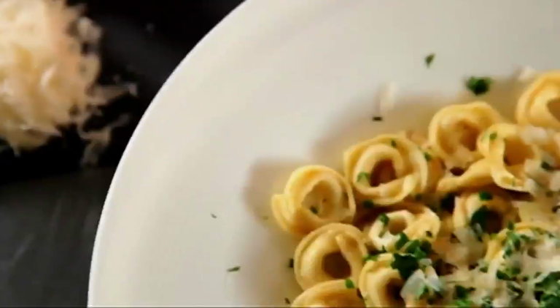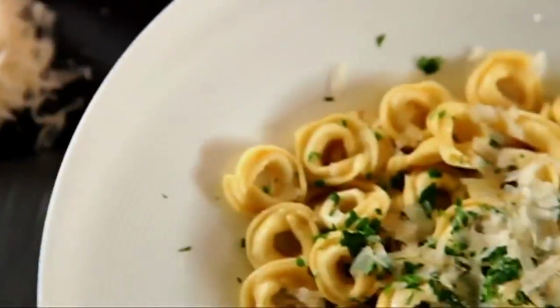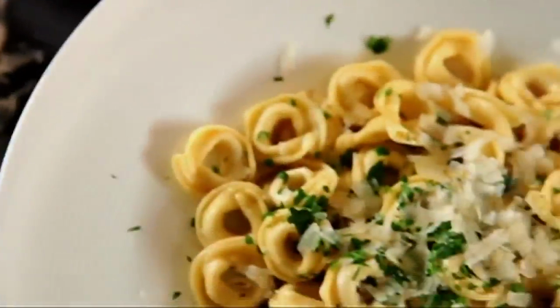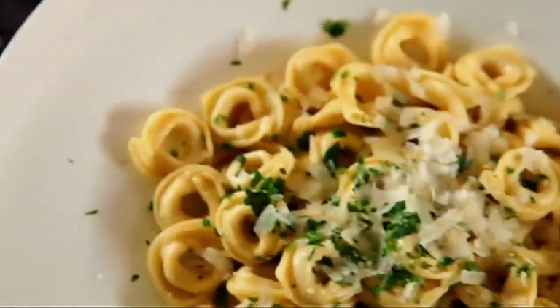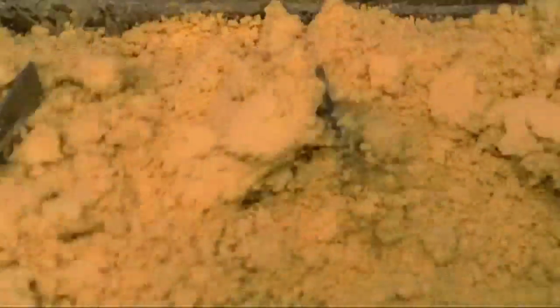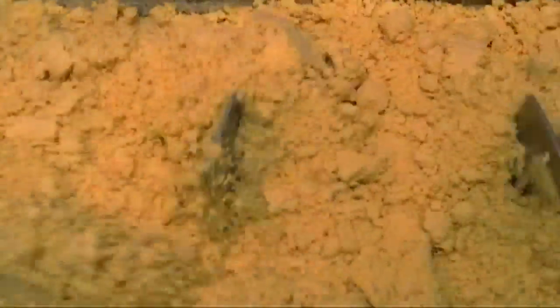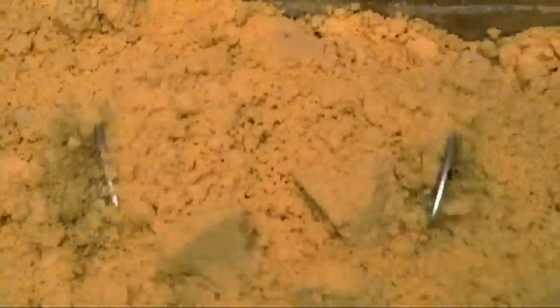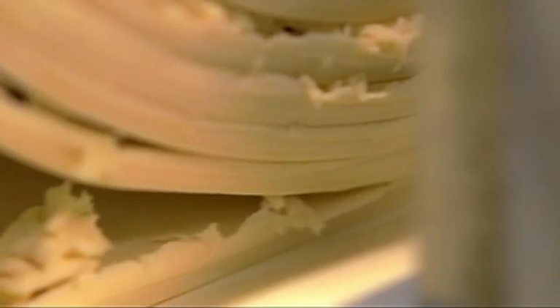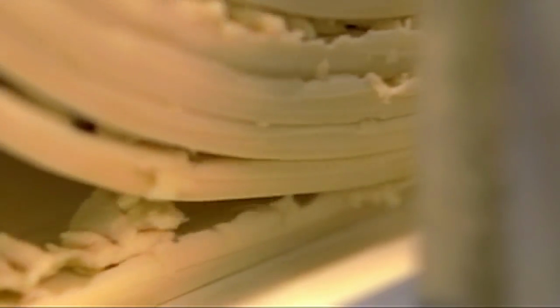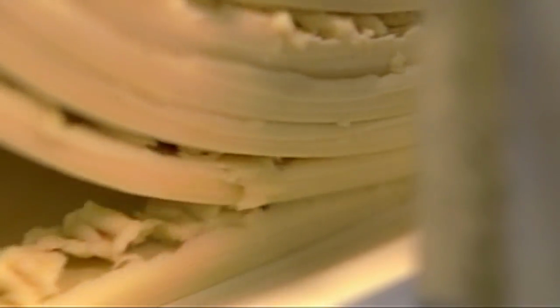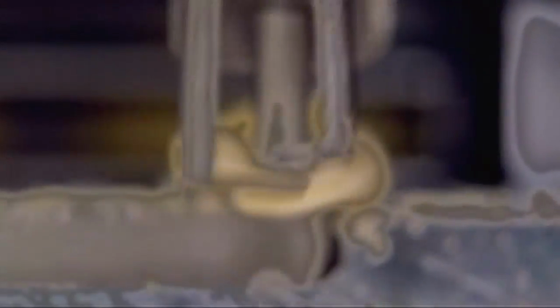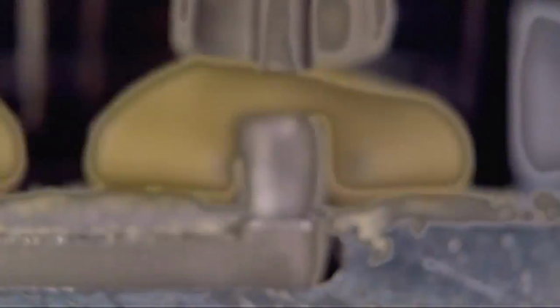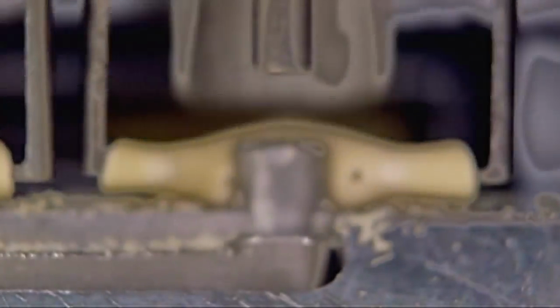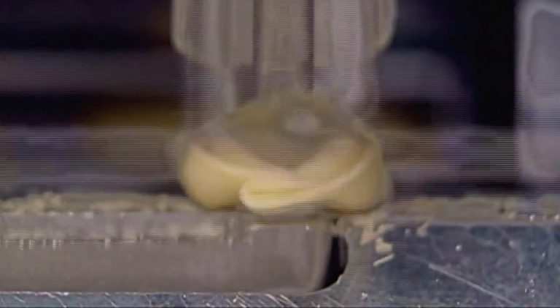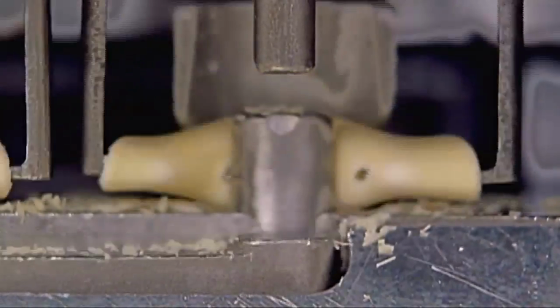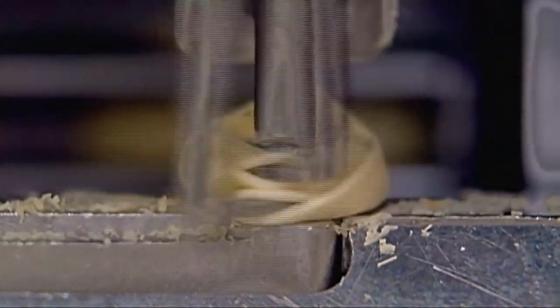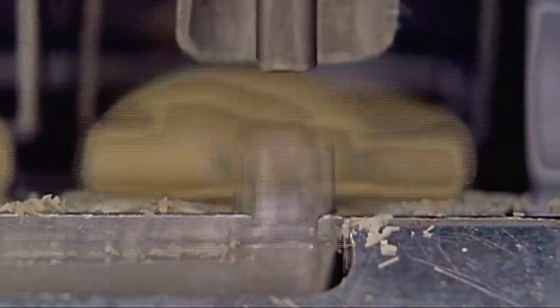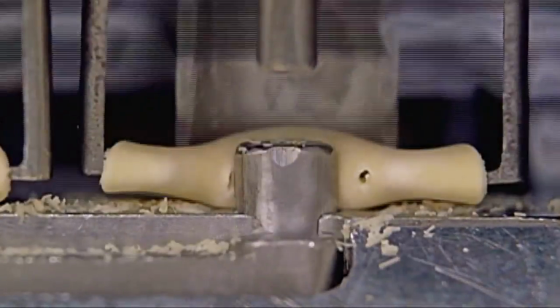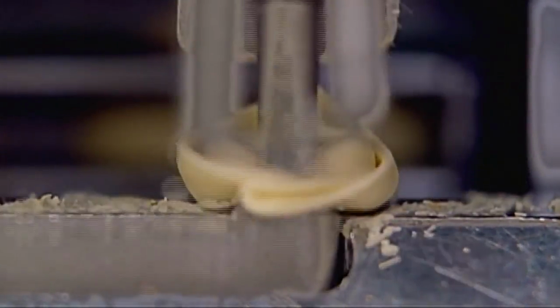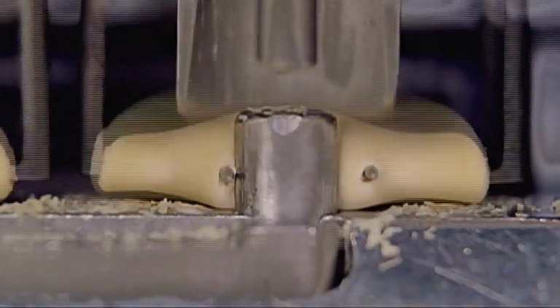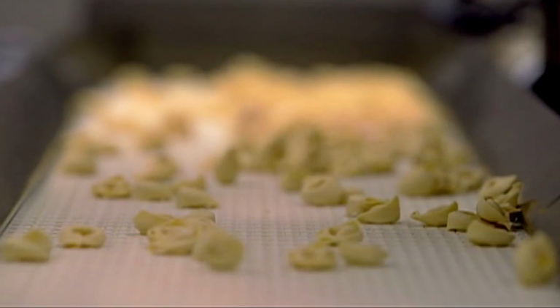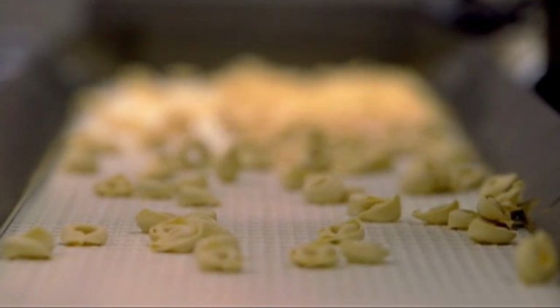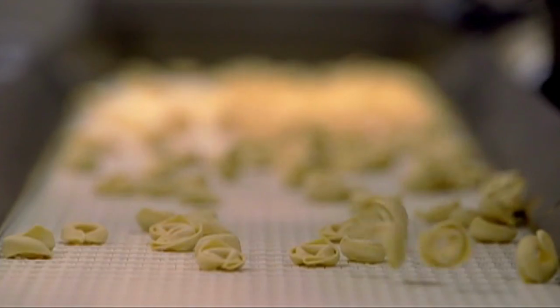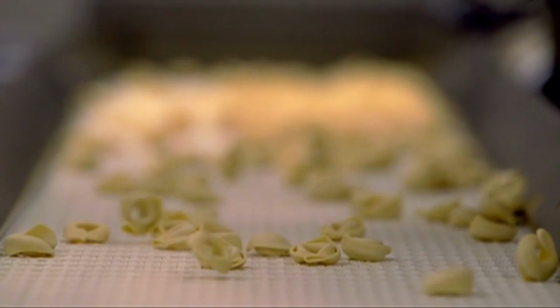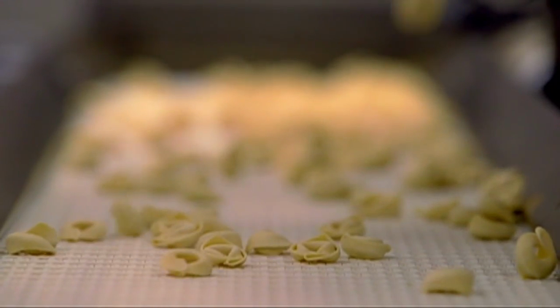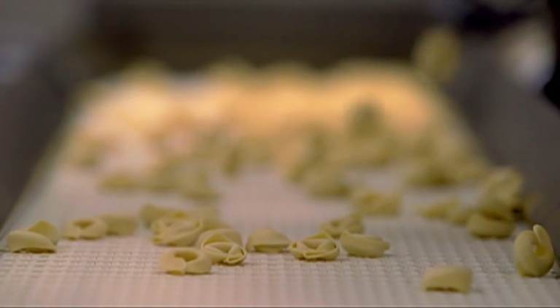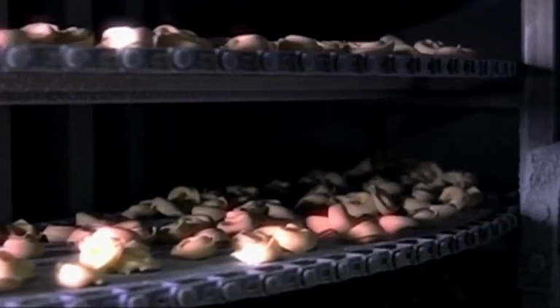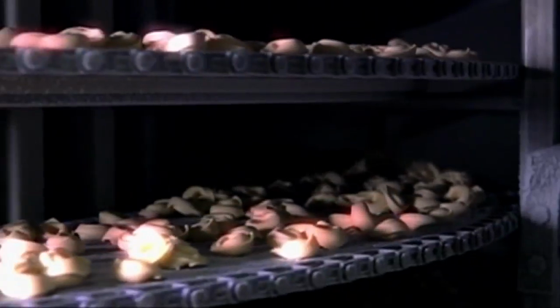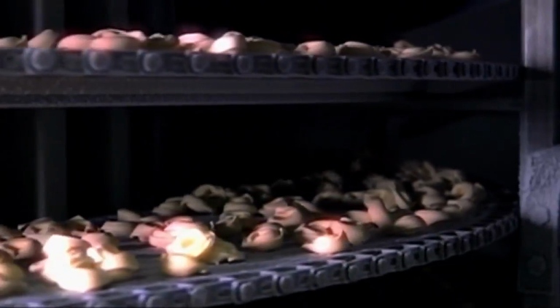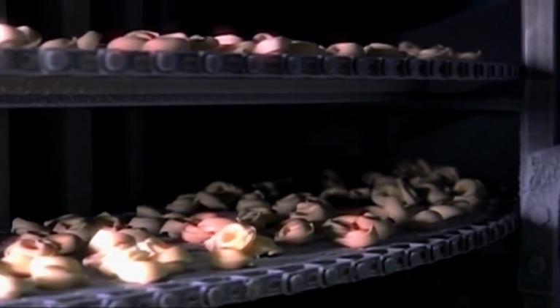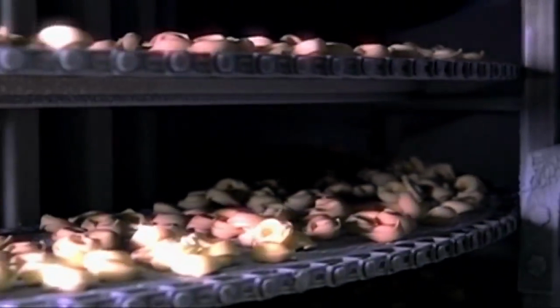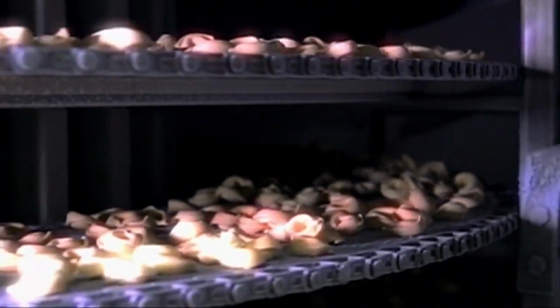It's an Italian classic — fresh, doughy pasta shells filled with your favorite meat or cheese. The tortellini: this is the authentic Italian original.